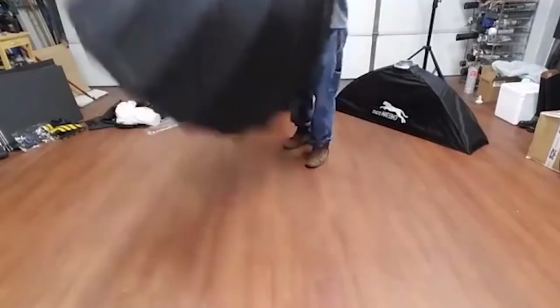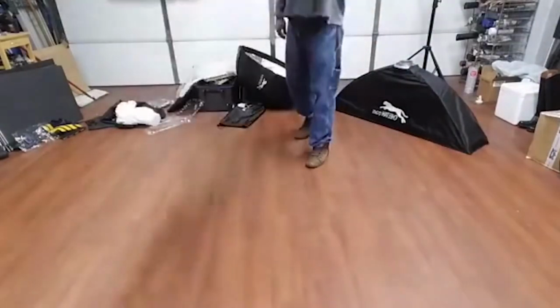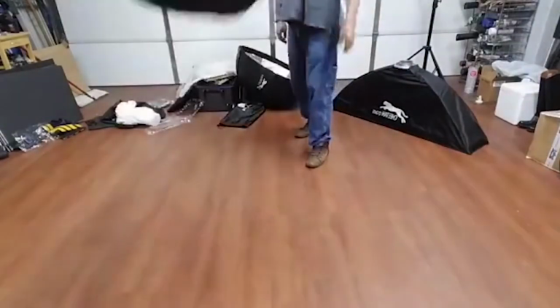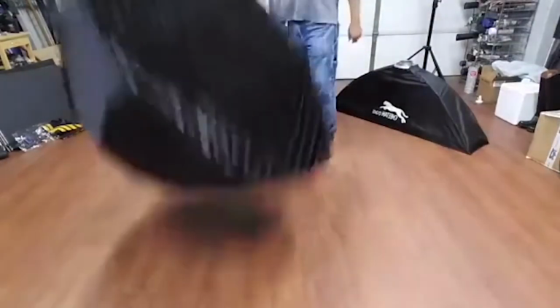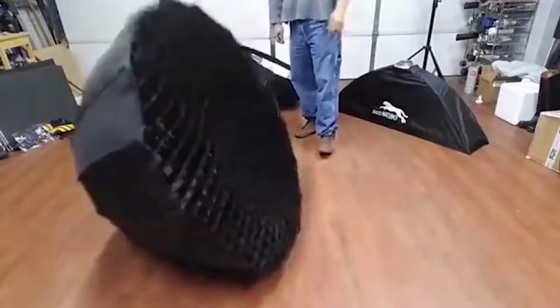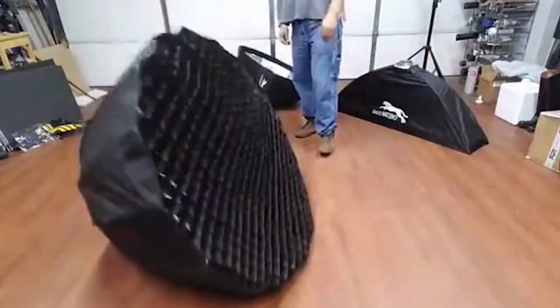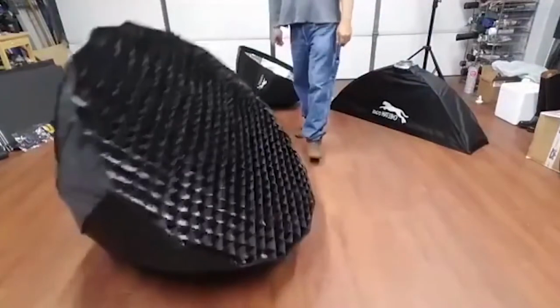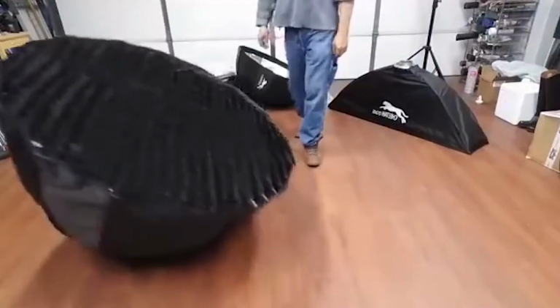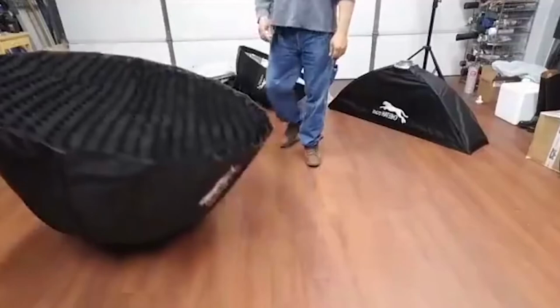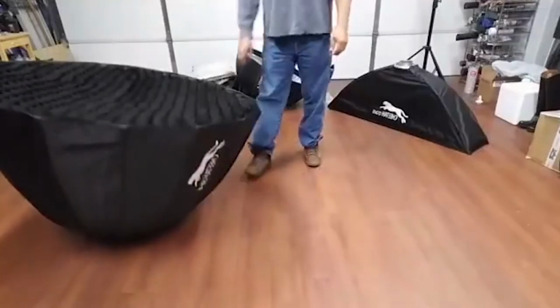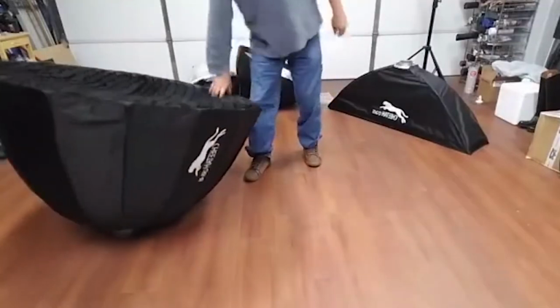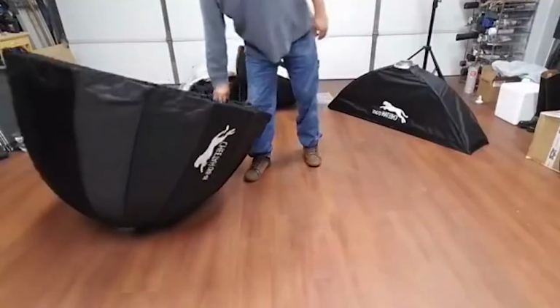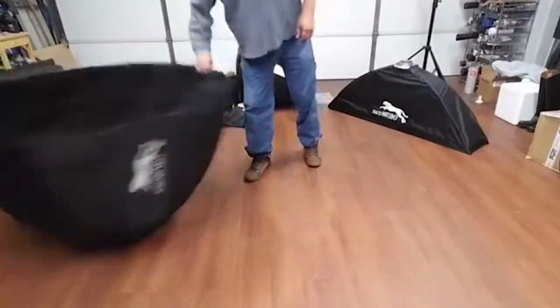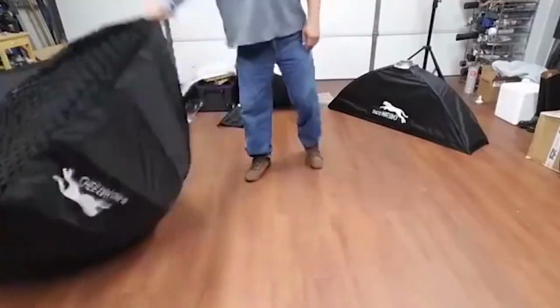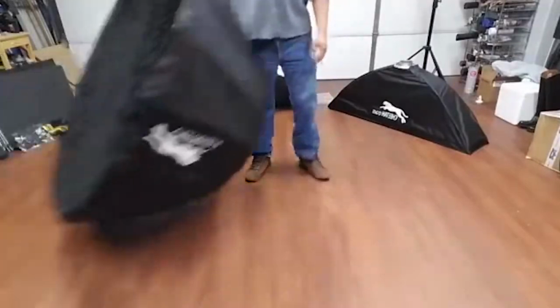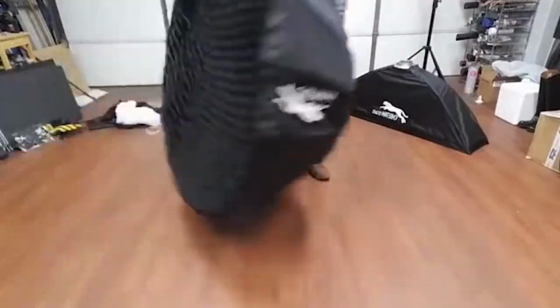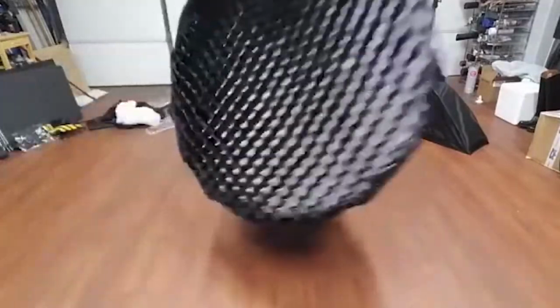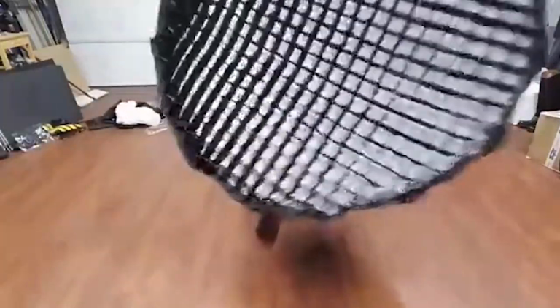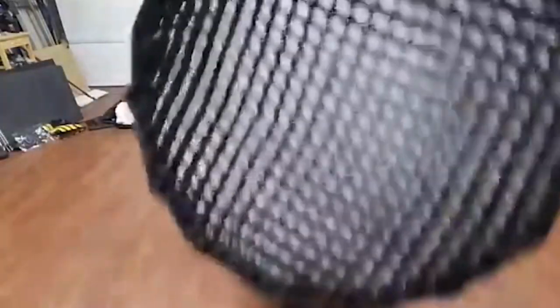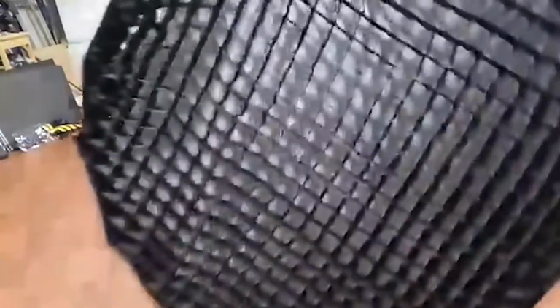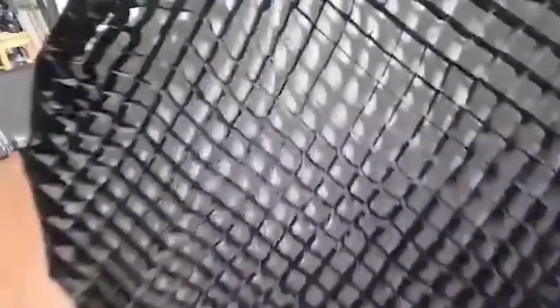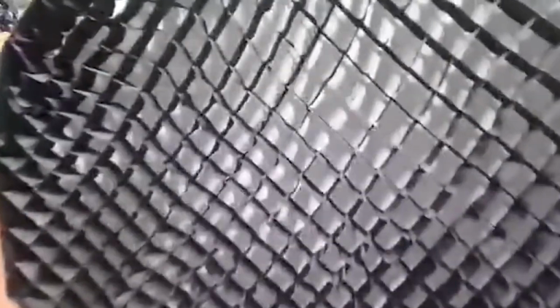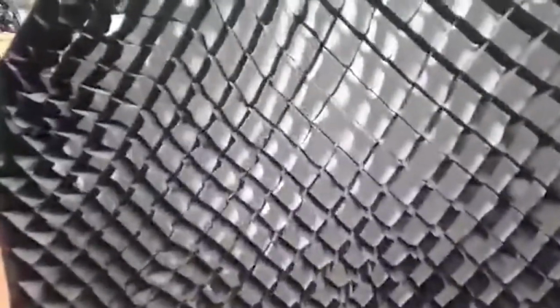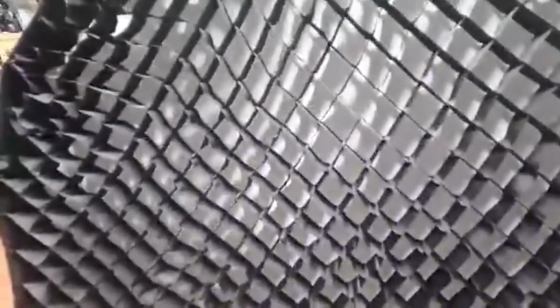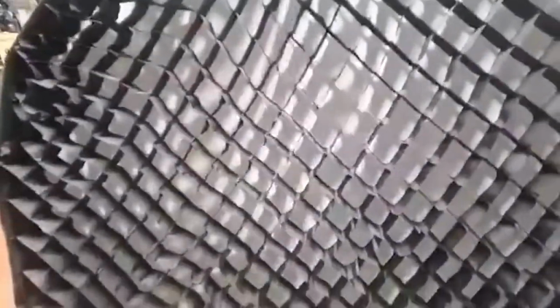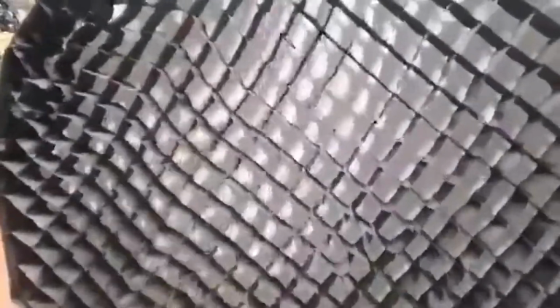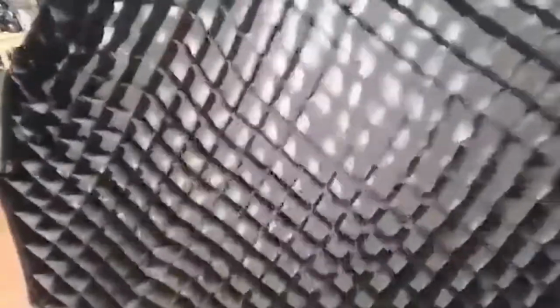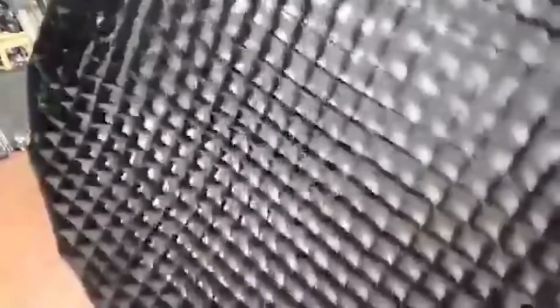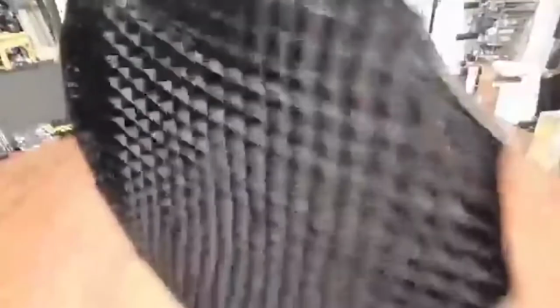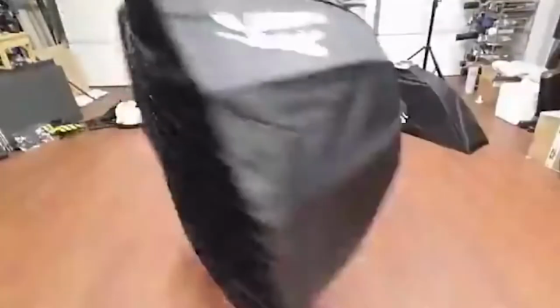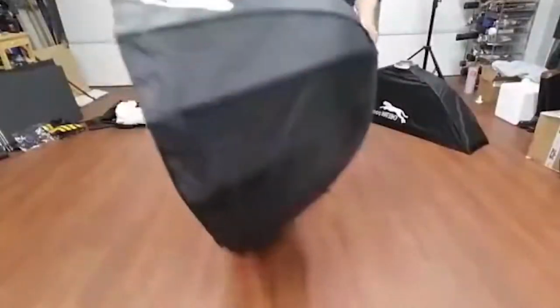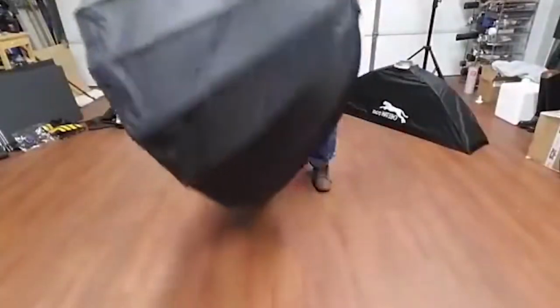Flip it around. Nice, strong, durable grid. Nice, beefy setup.